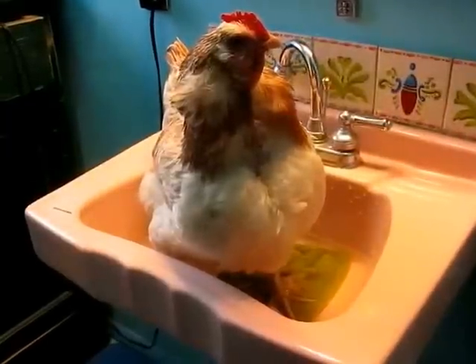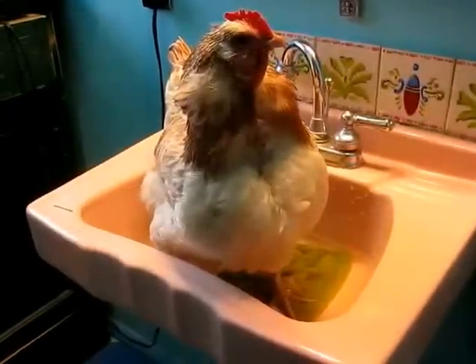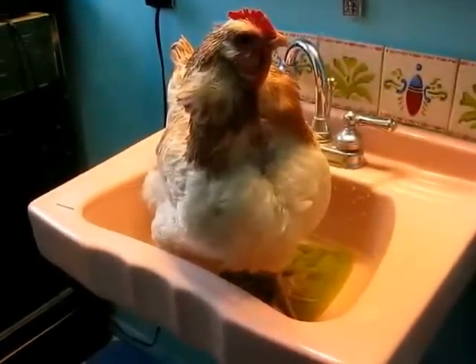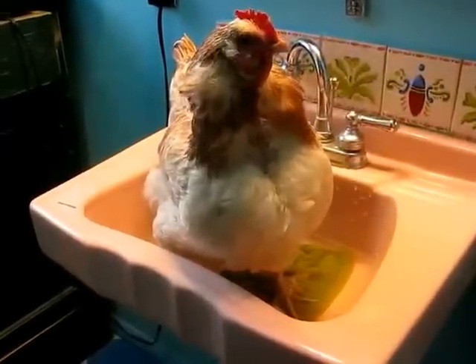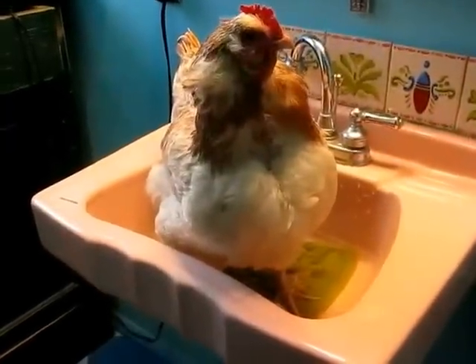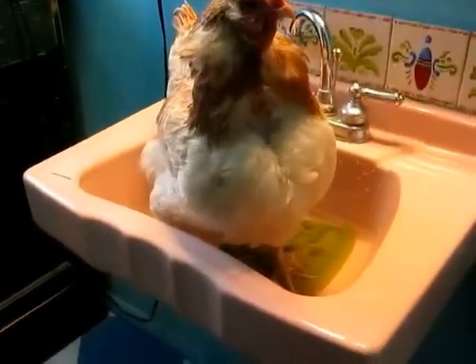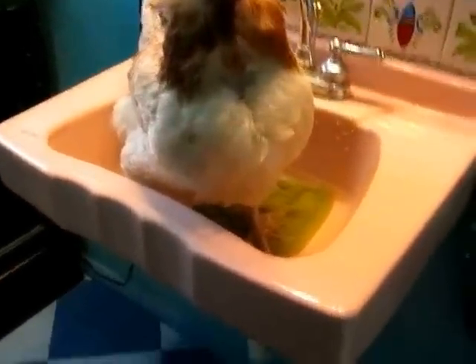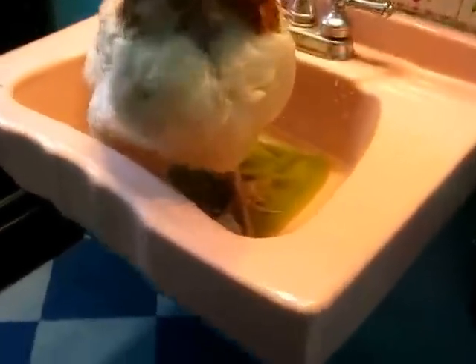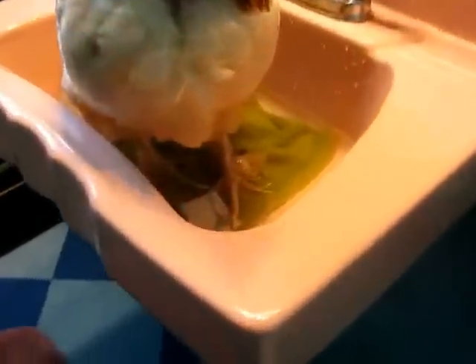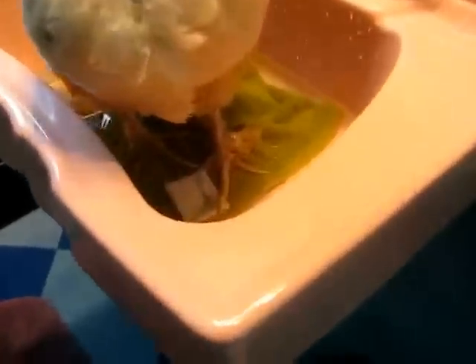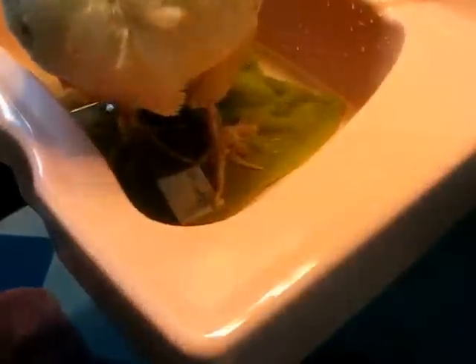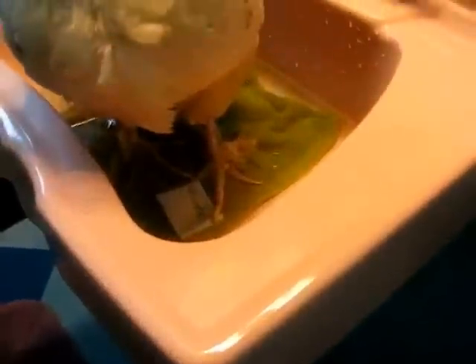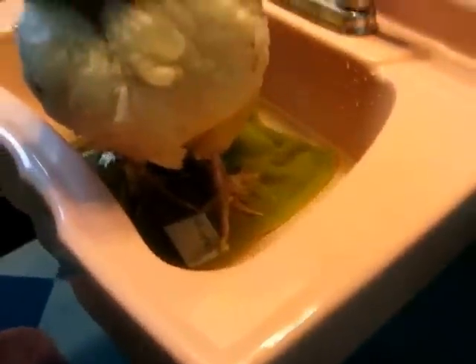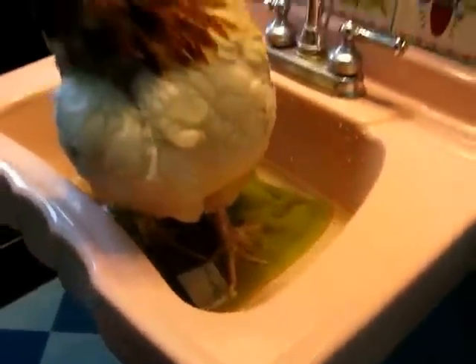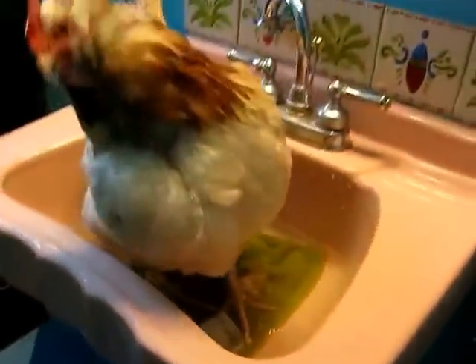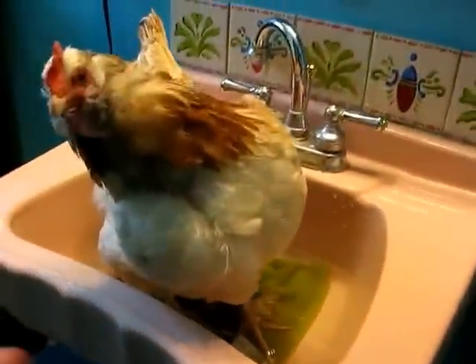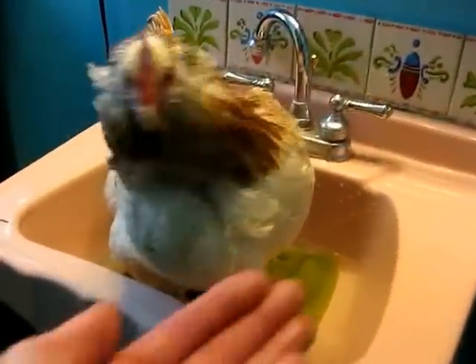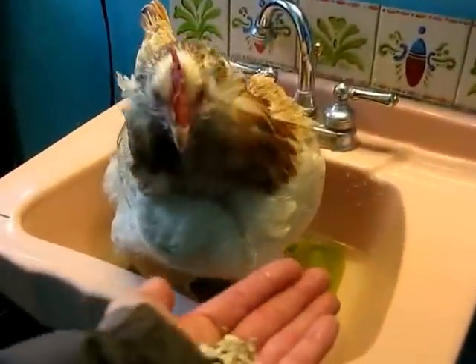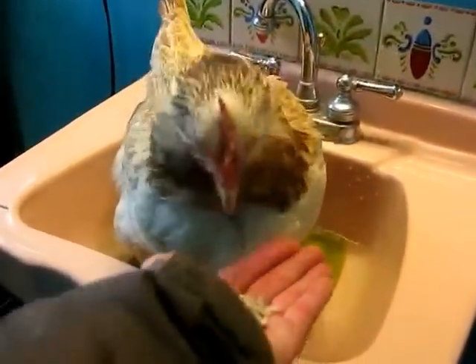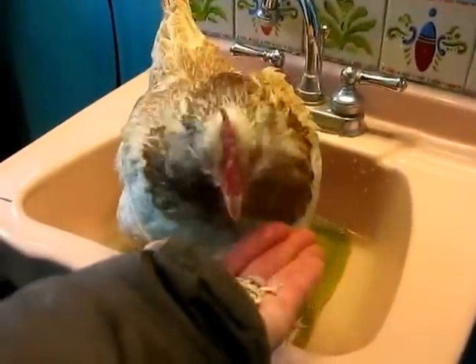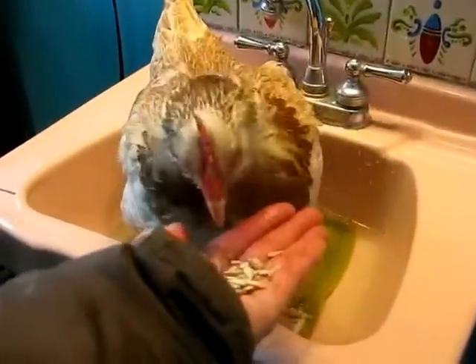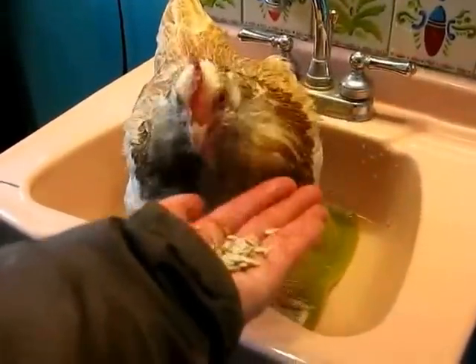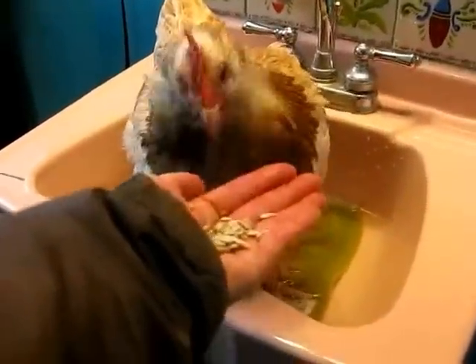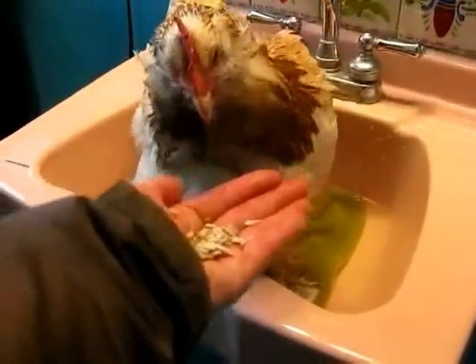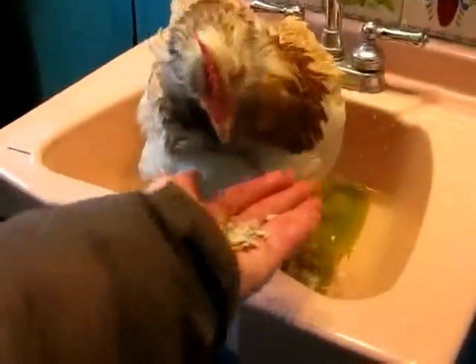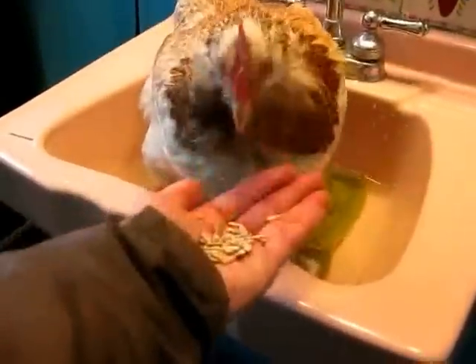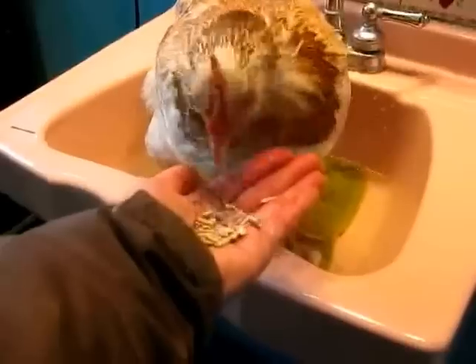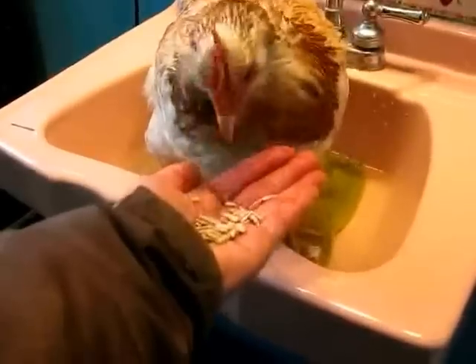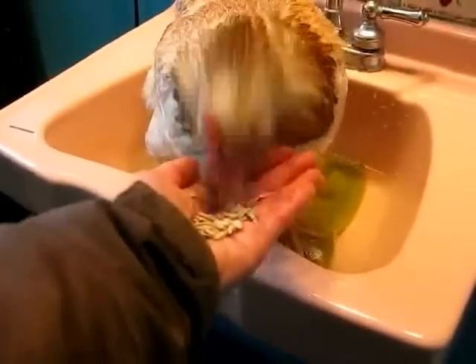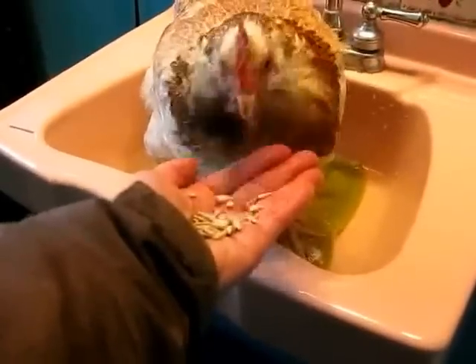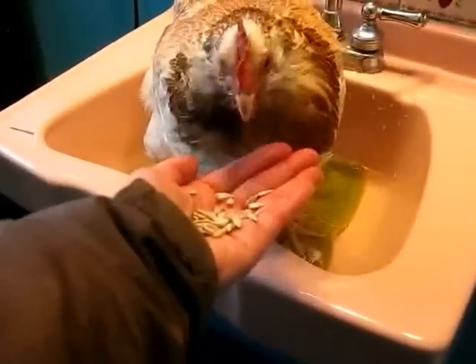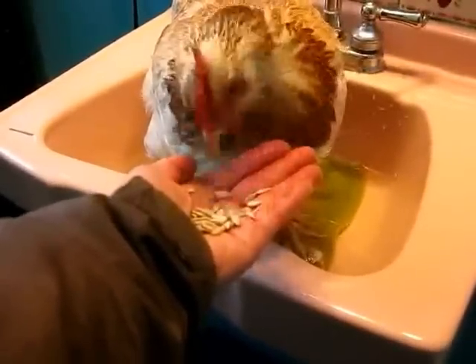Violet's going to get a foot bath. She's got a little bit of water. There she is soaking in. And she's going to have some sunflower seeds while she soaks her feet.